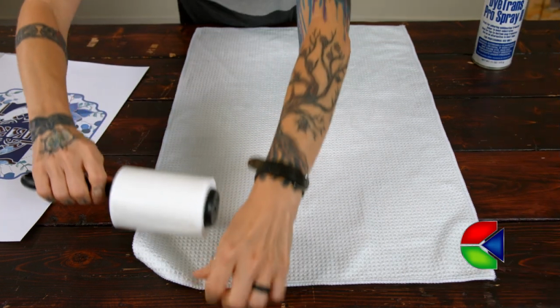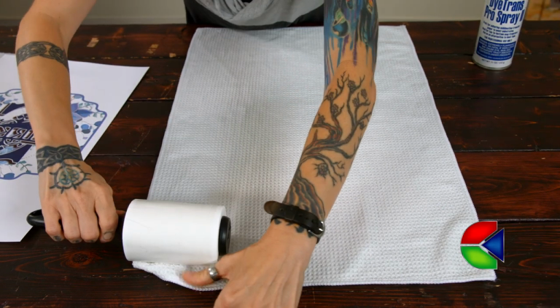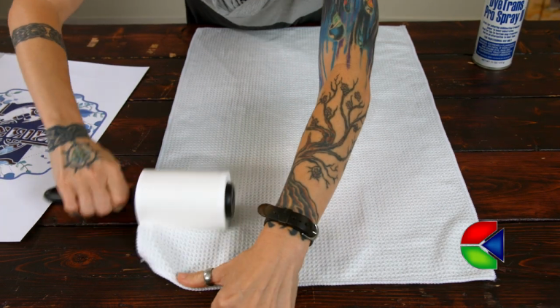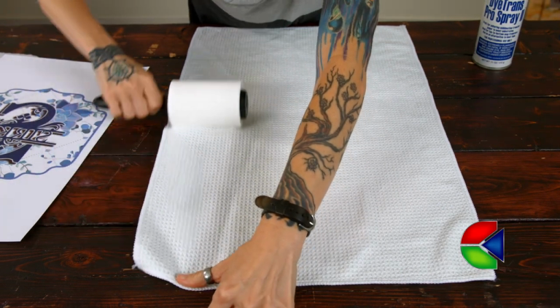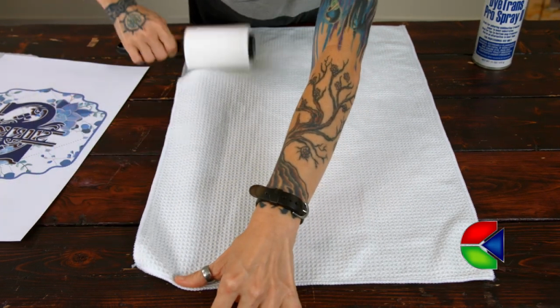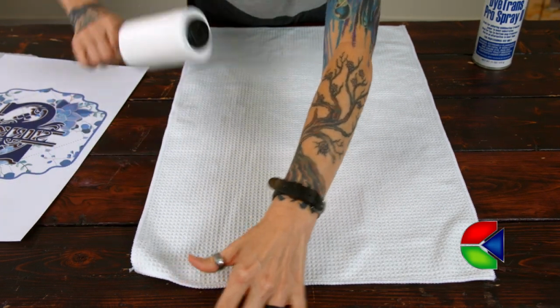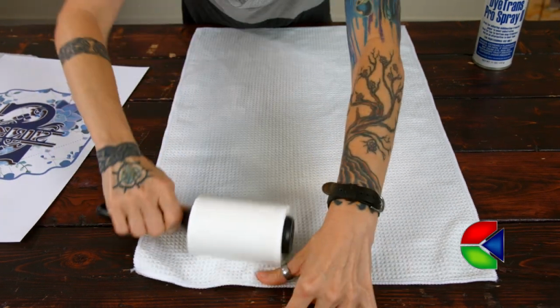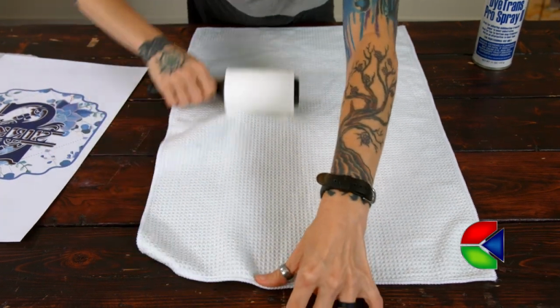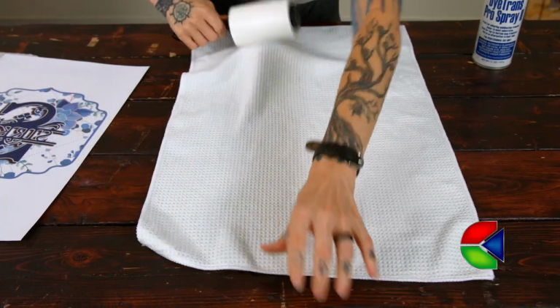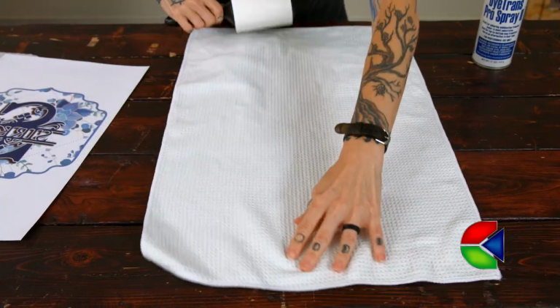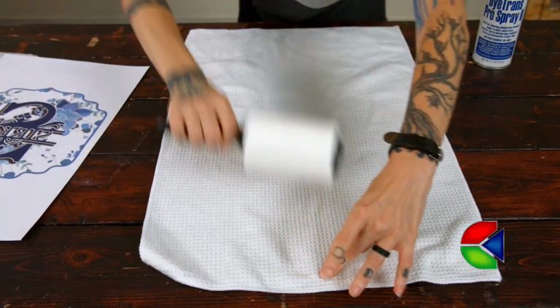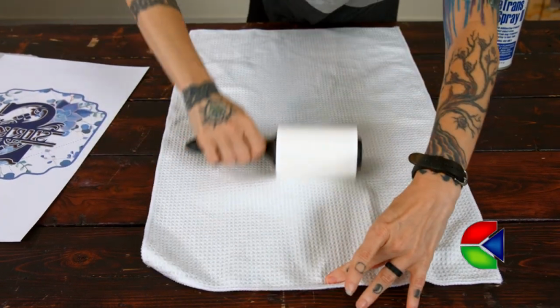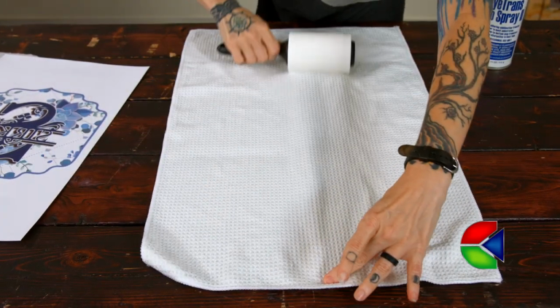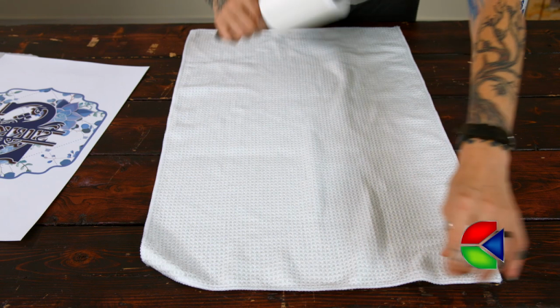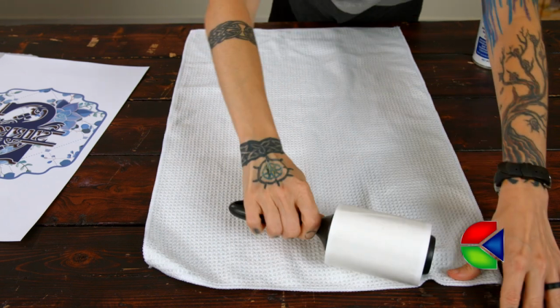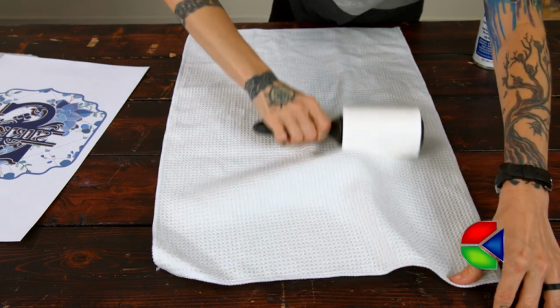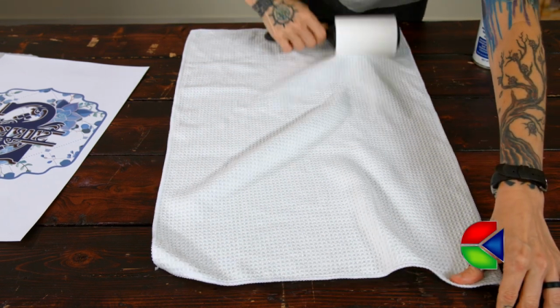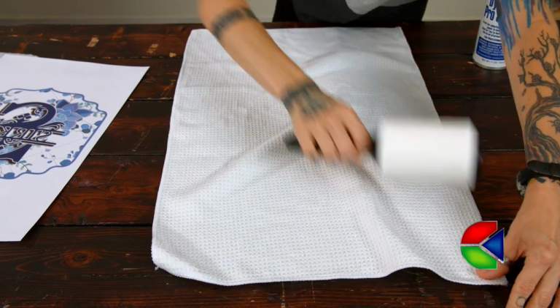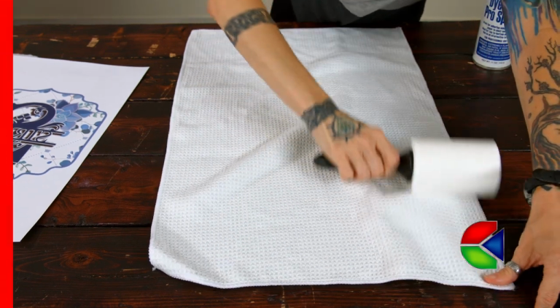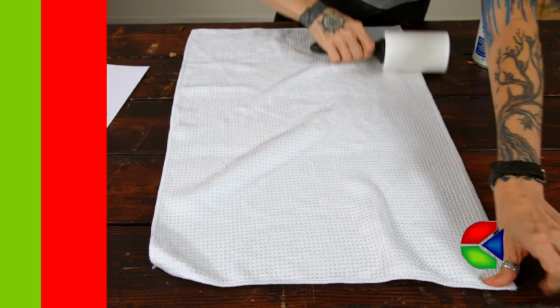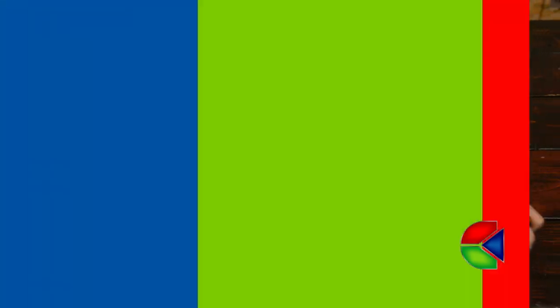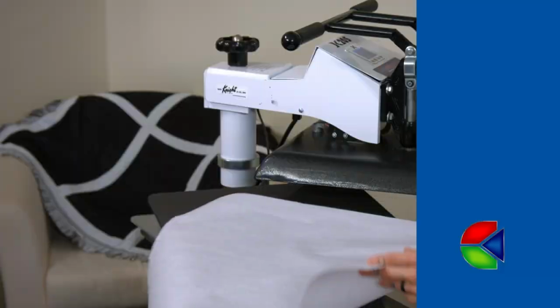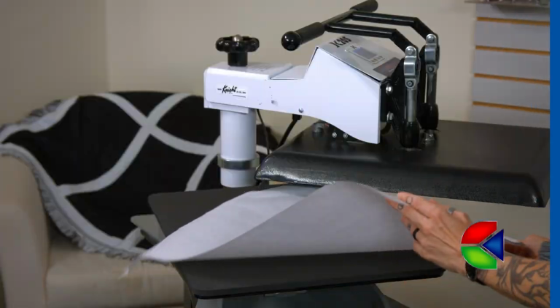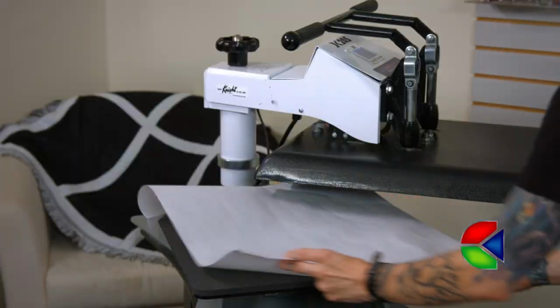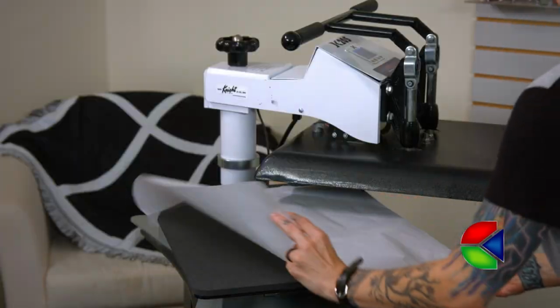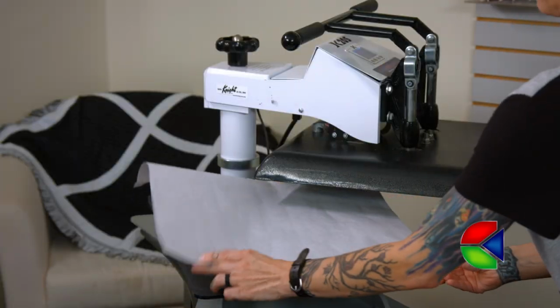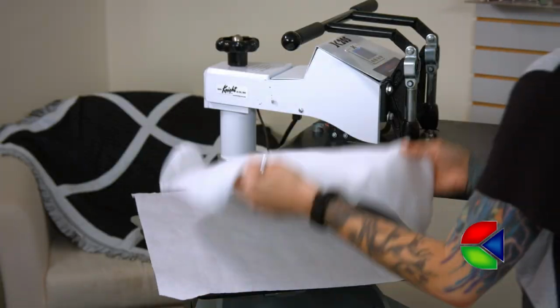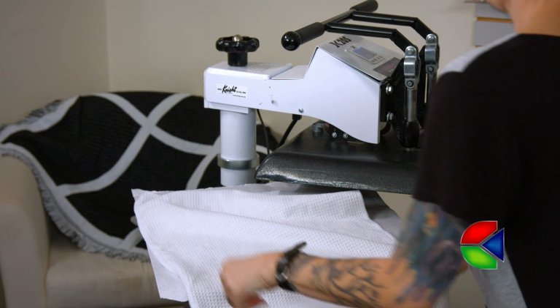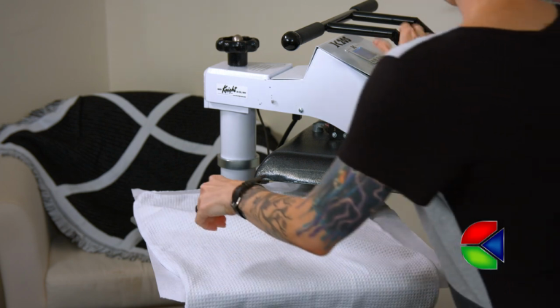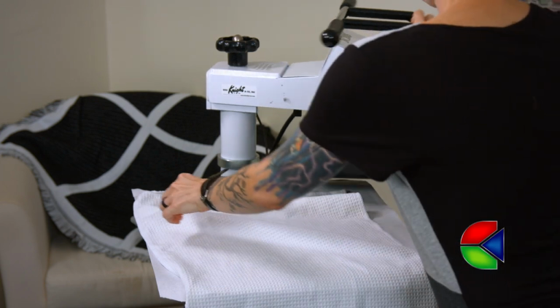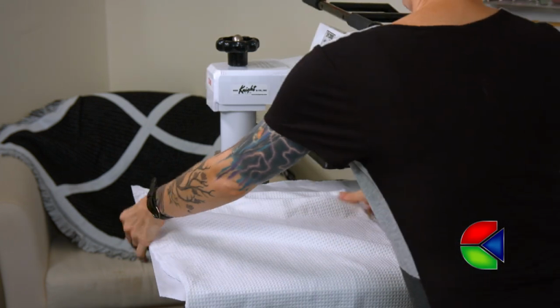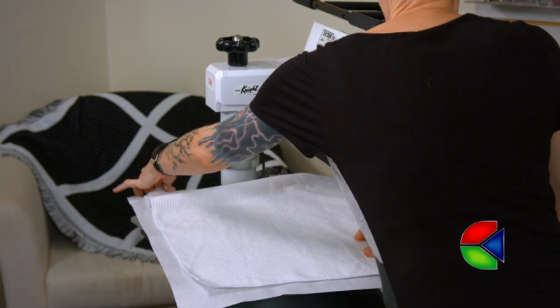Next we need to prepare our substrate for sublimating. To do this I'm going to lint roll it to get off any spare particles, and then I'm going to pre-press it to get out any wrinkles and excess moisture.